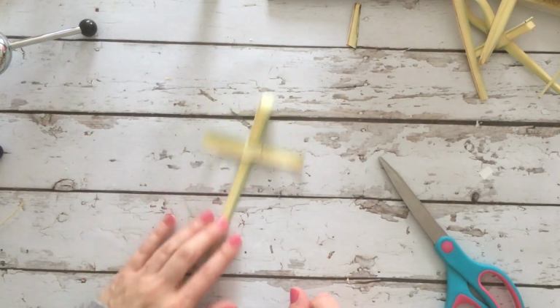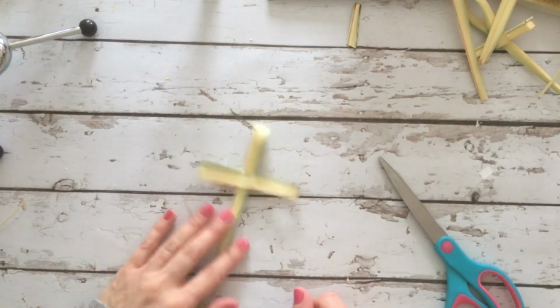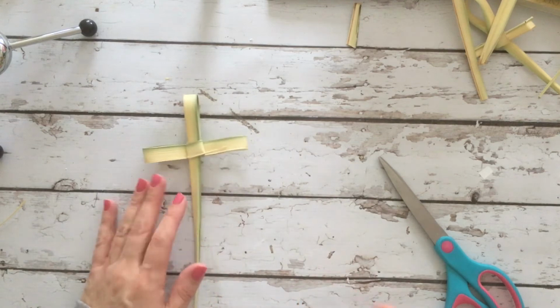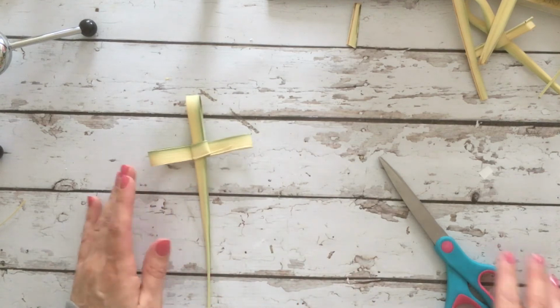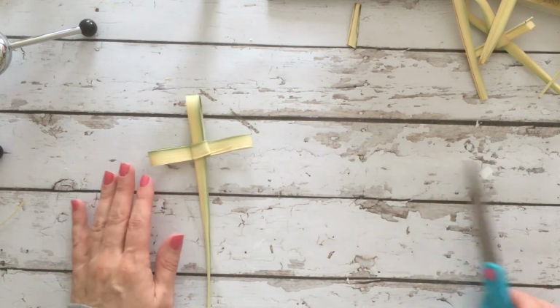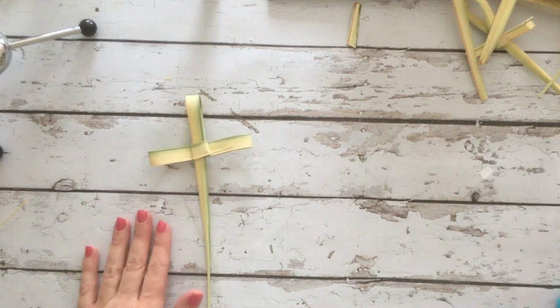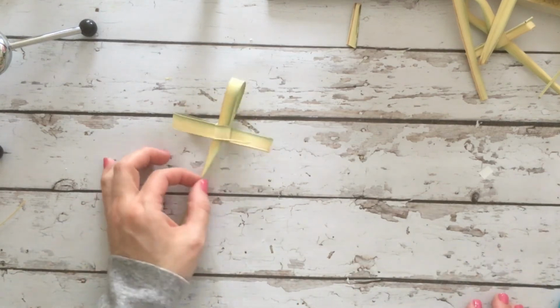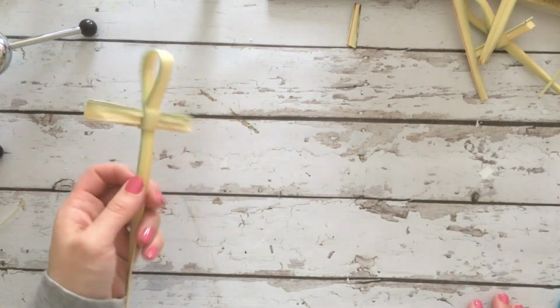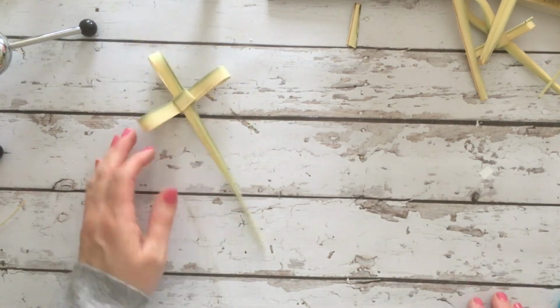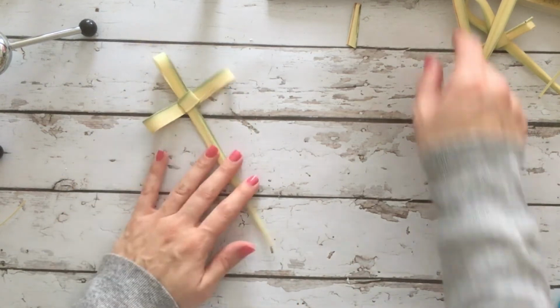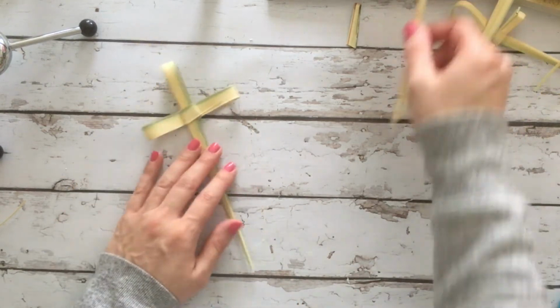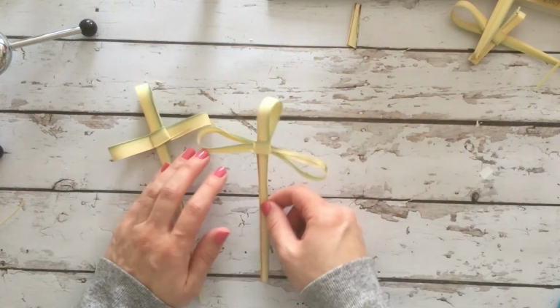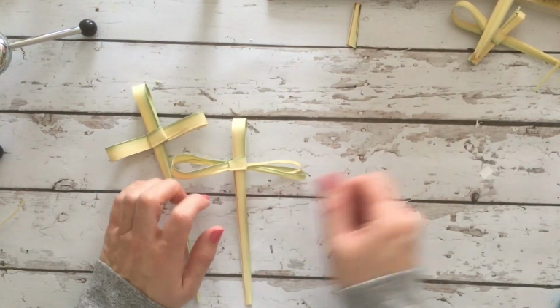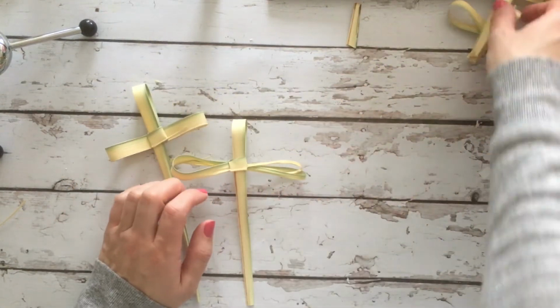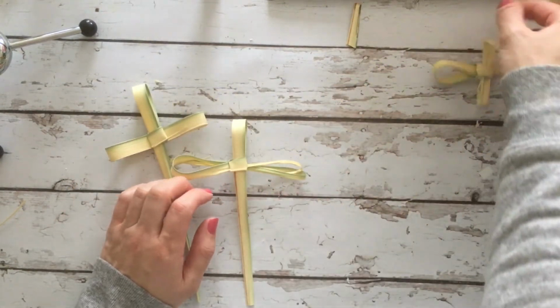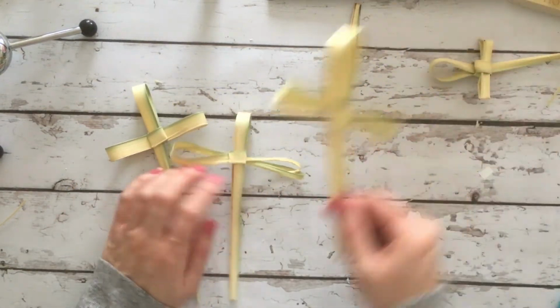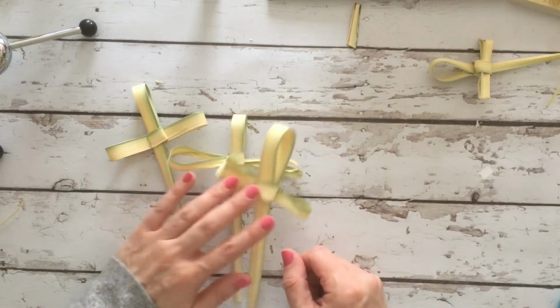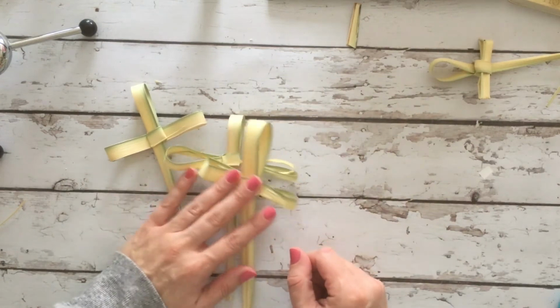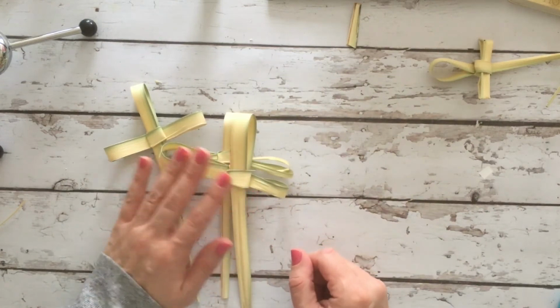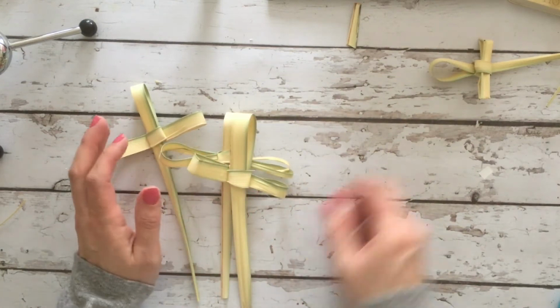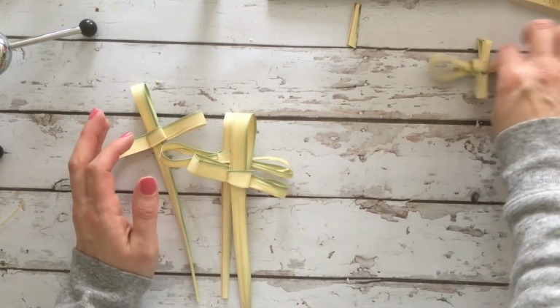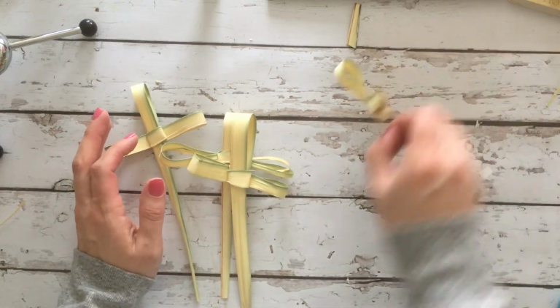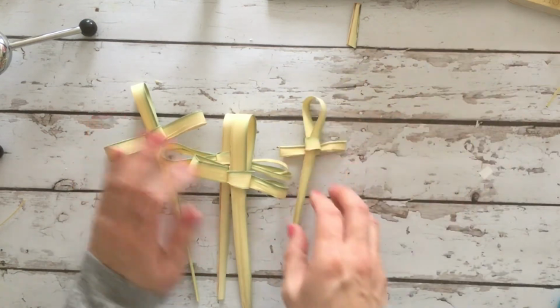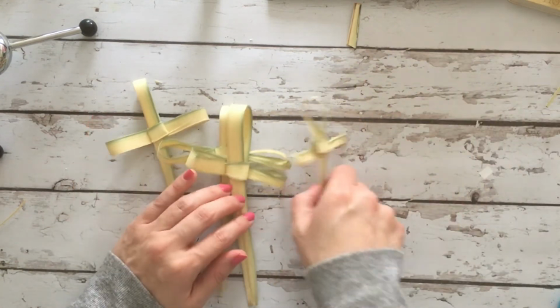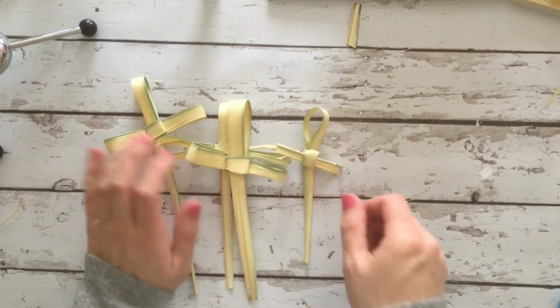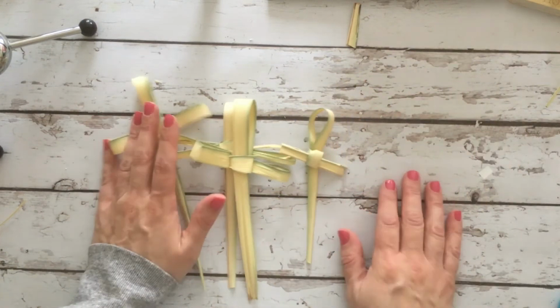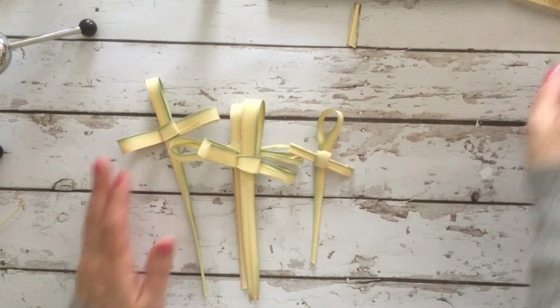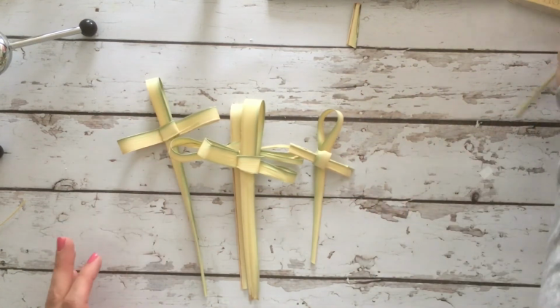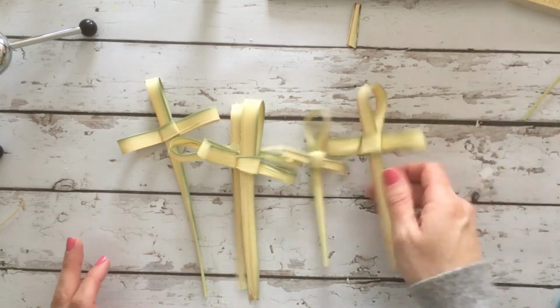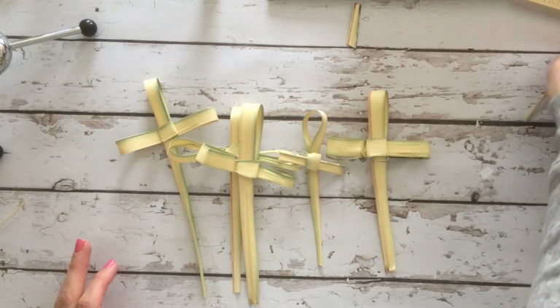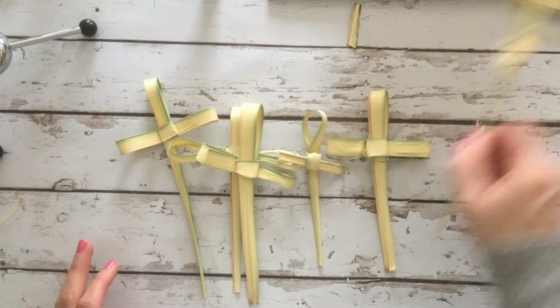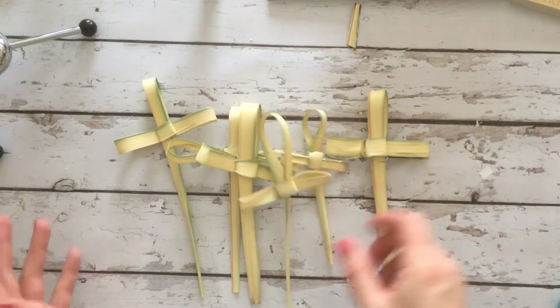That's how to make palm crosses — very simple process, very easy and fun to do. As always, thanks for watching. See you next time!